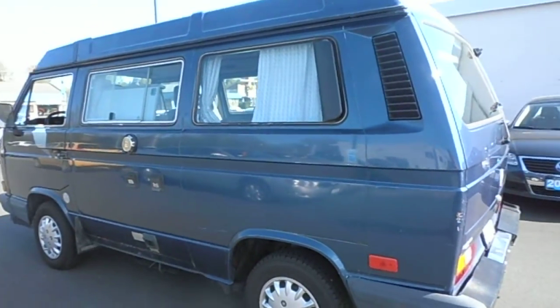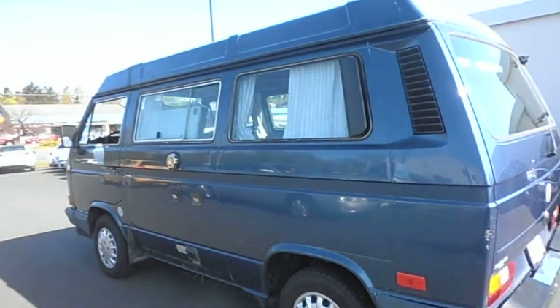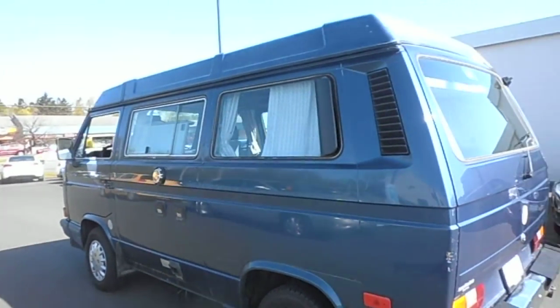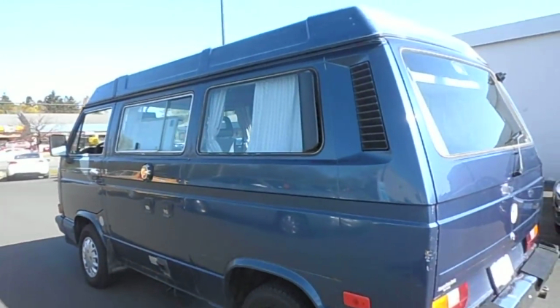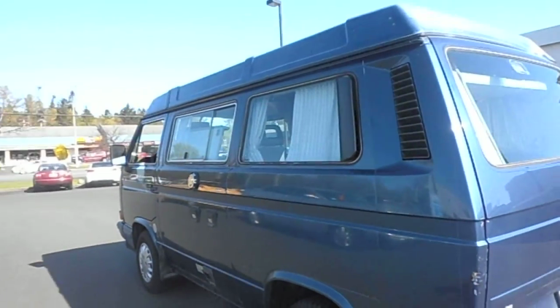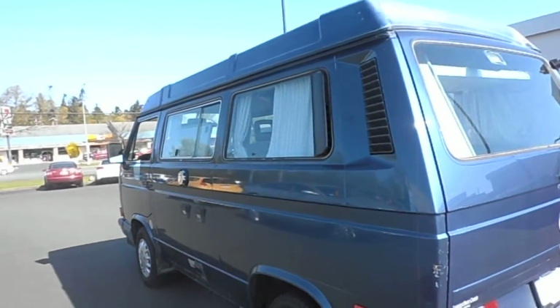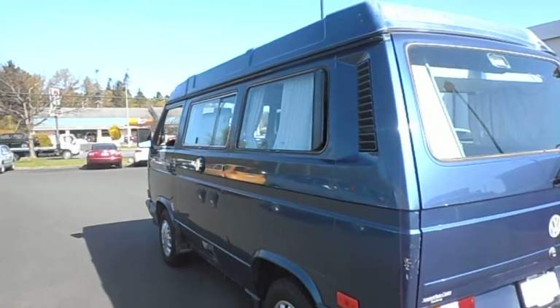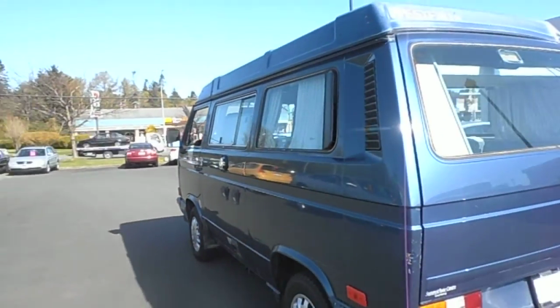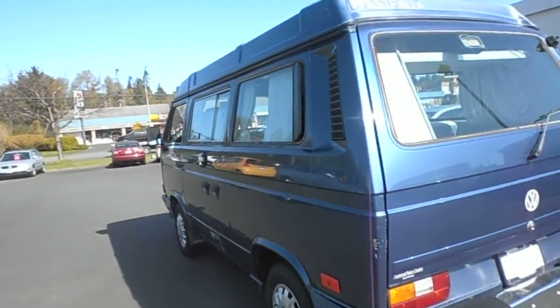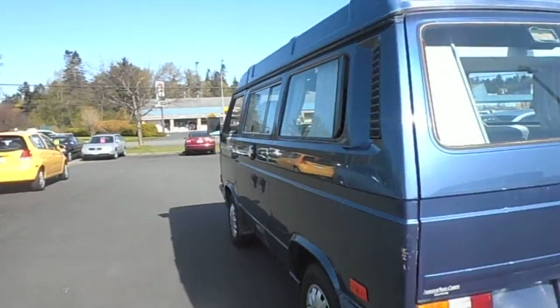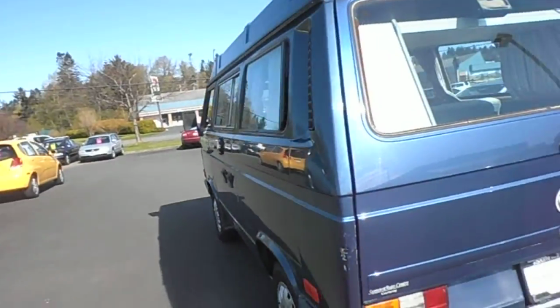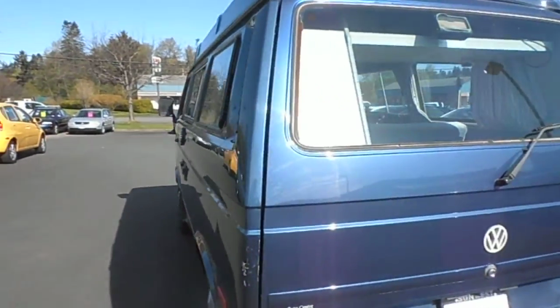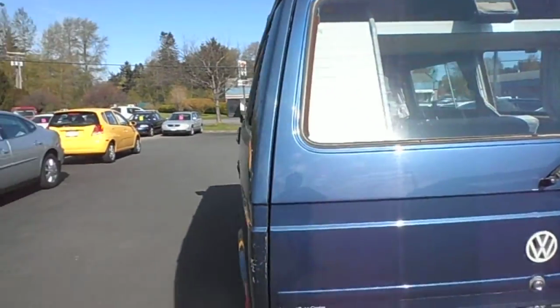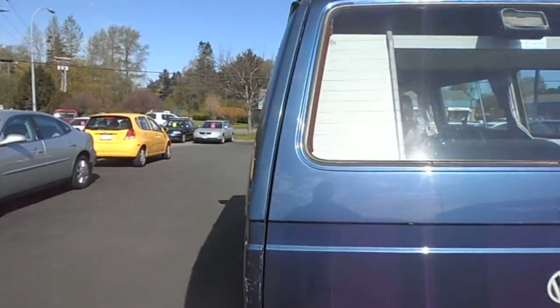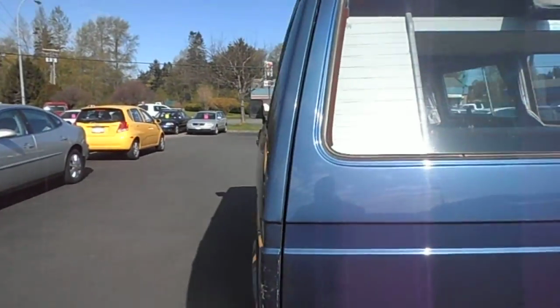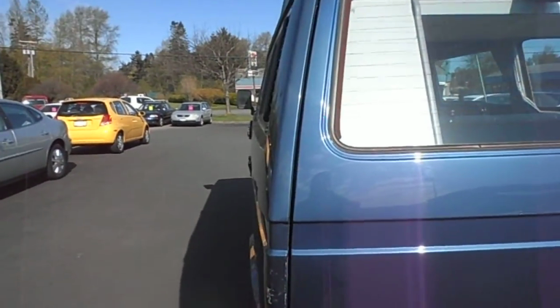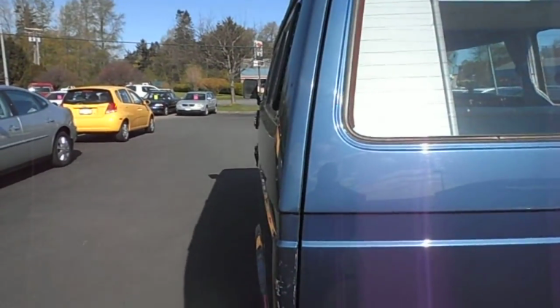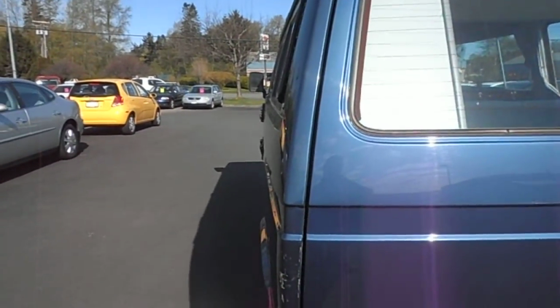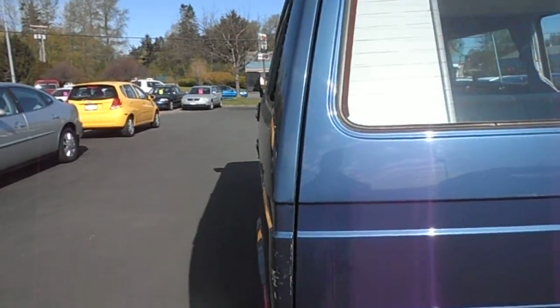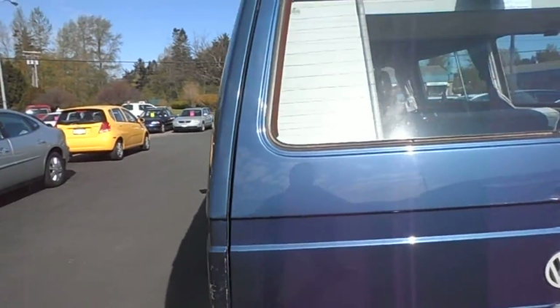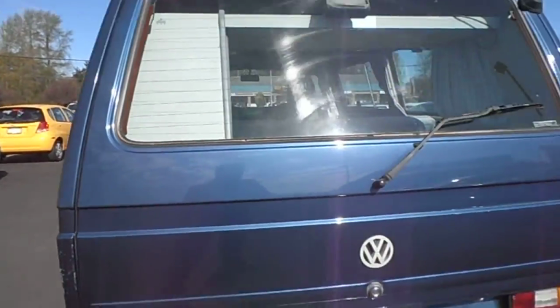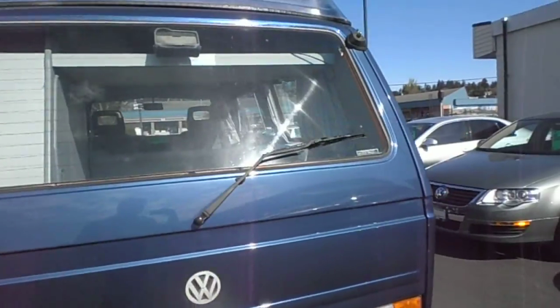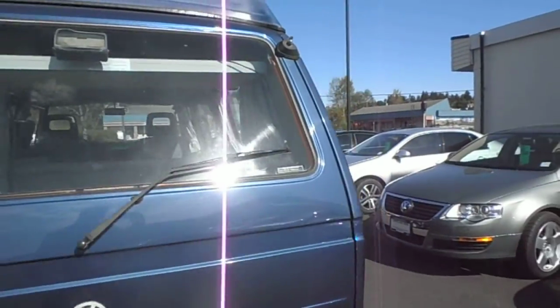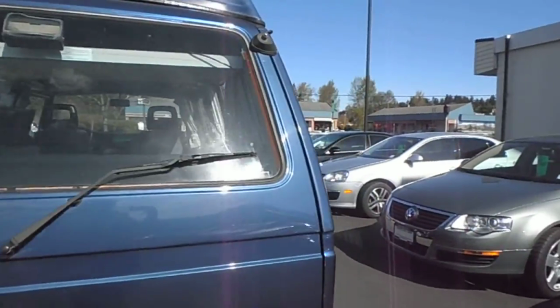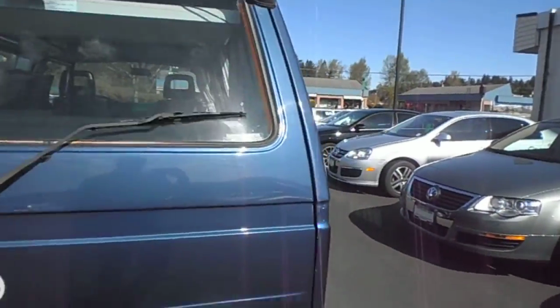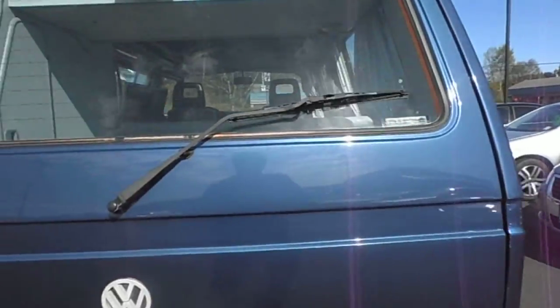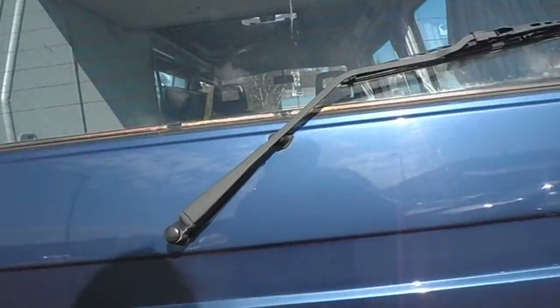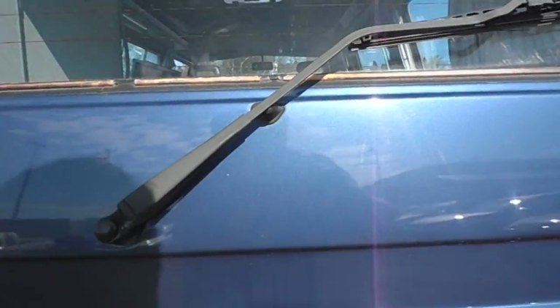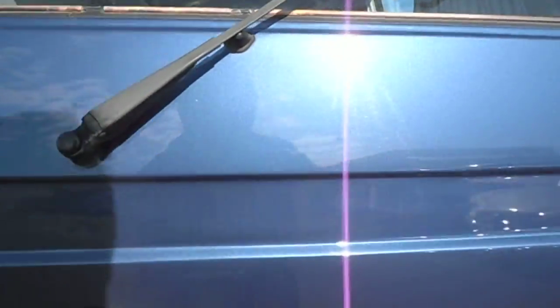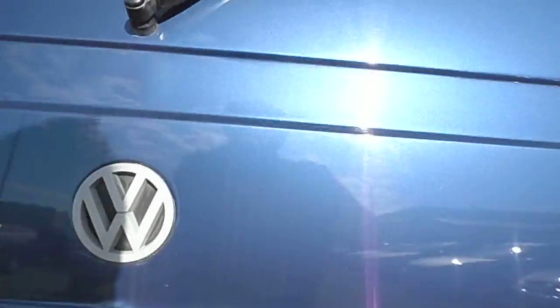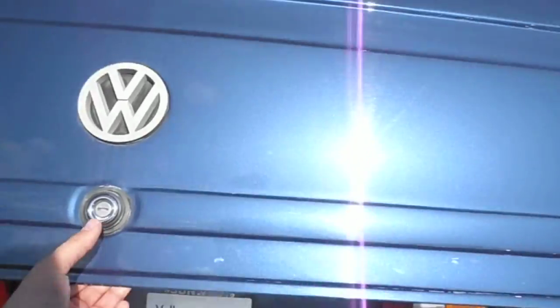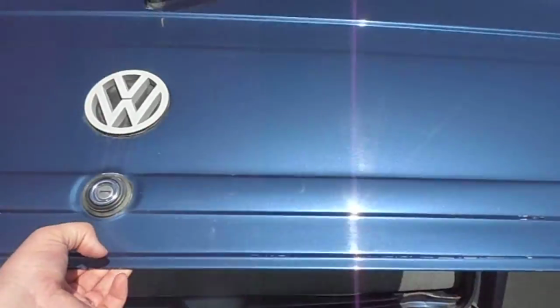I have Continental tires on there. In the back there's another scratch there. I'll just open this up here for you.